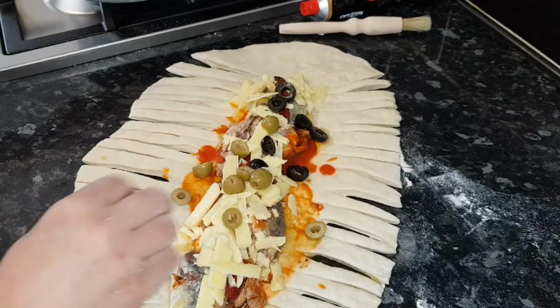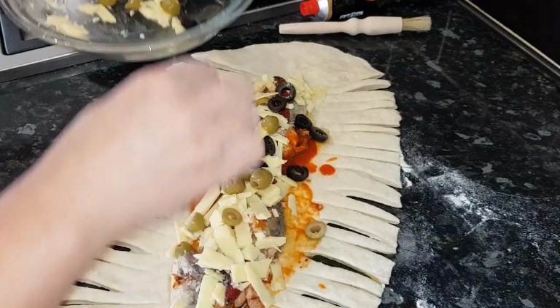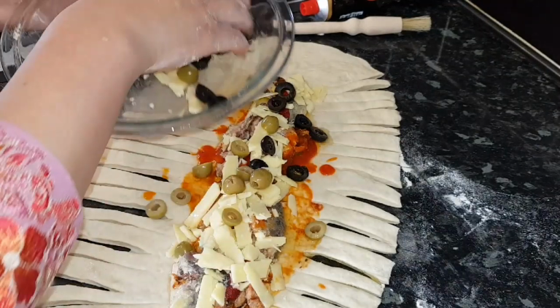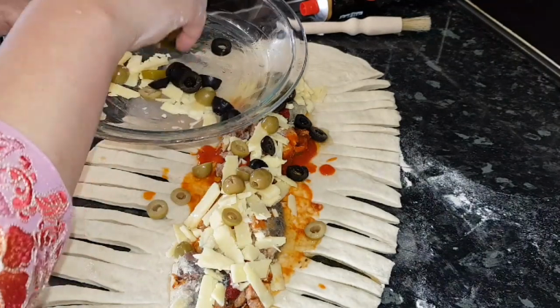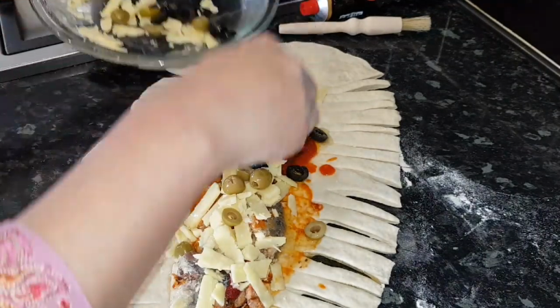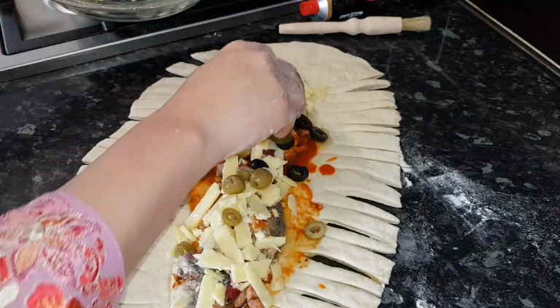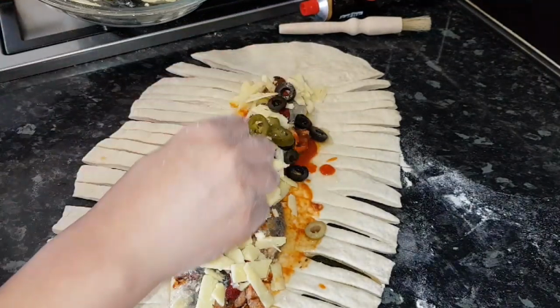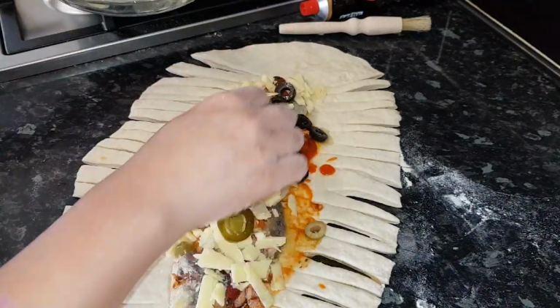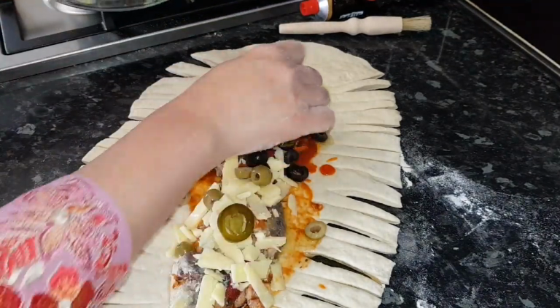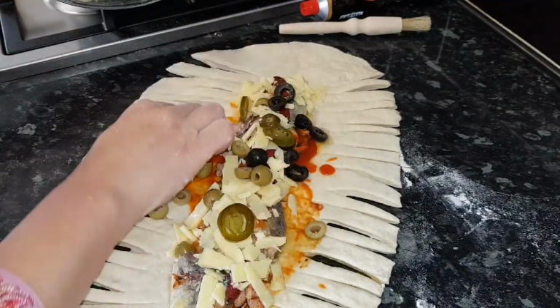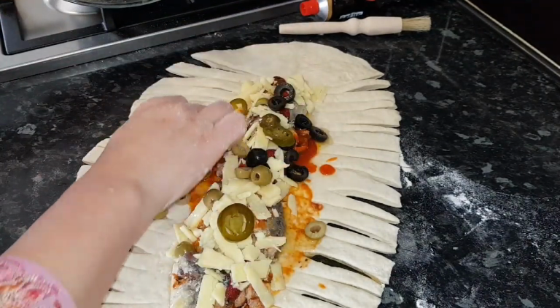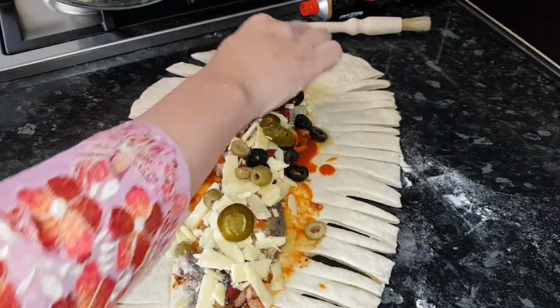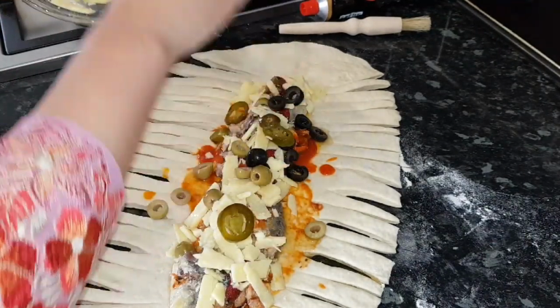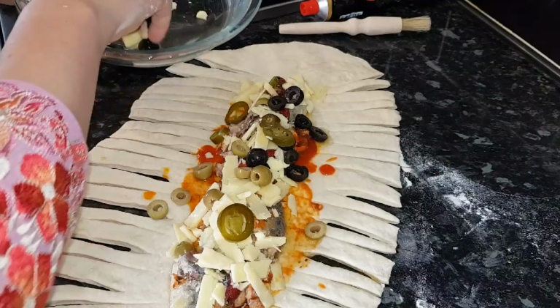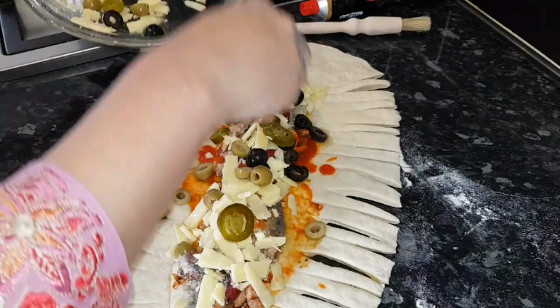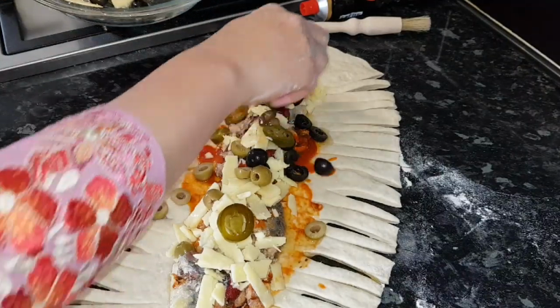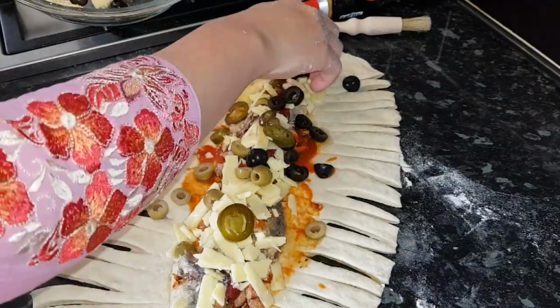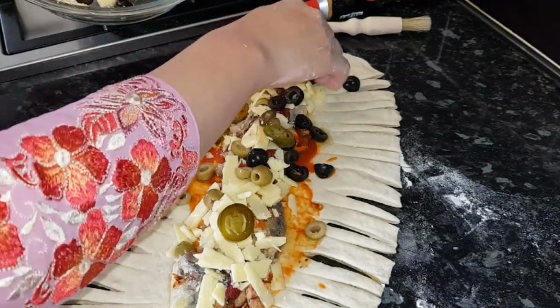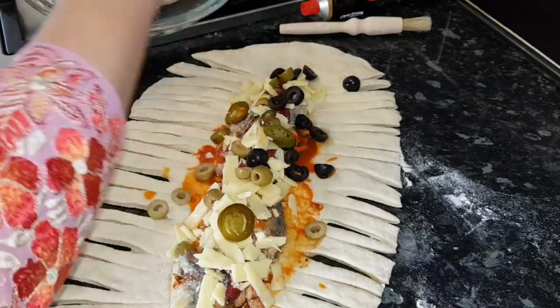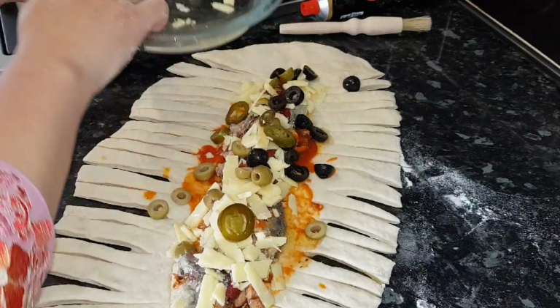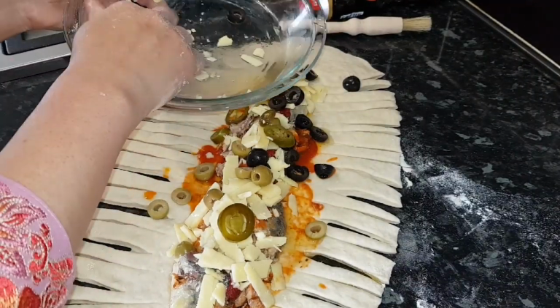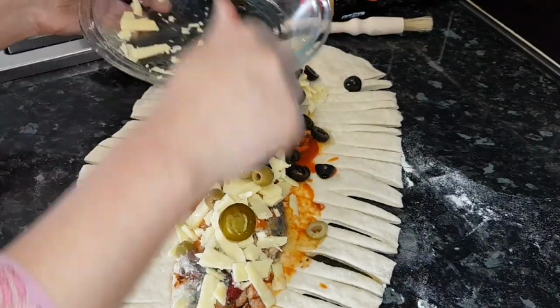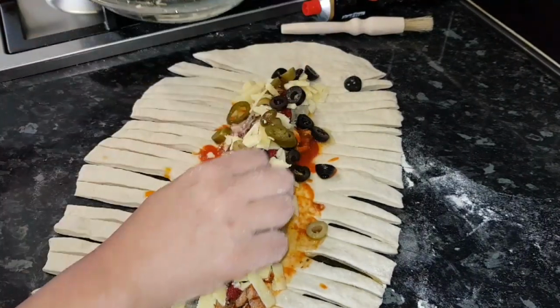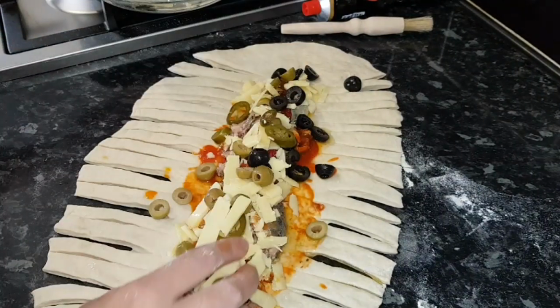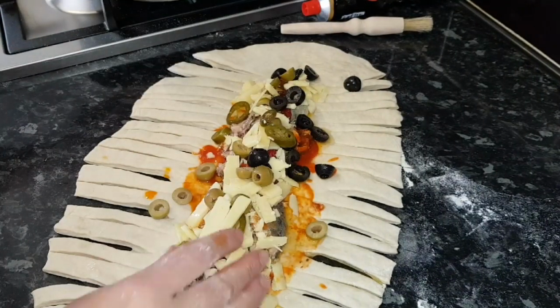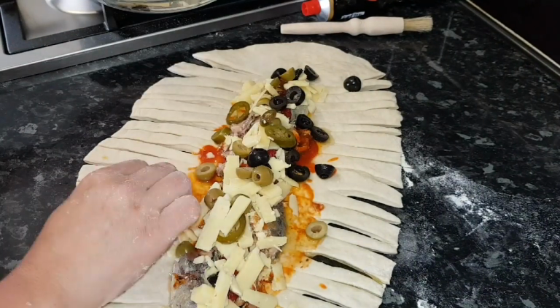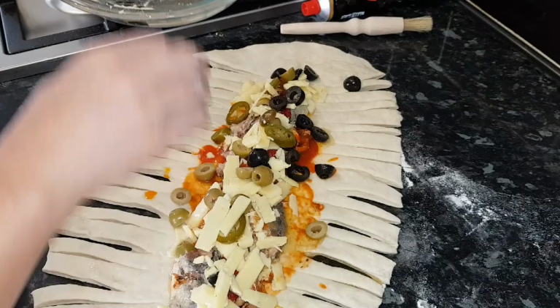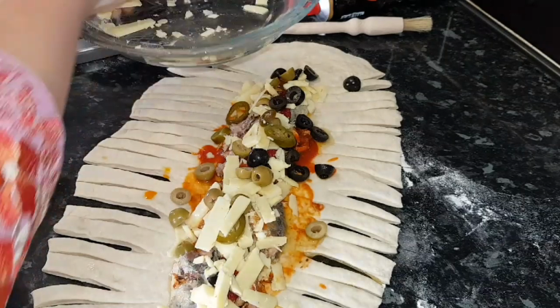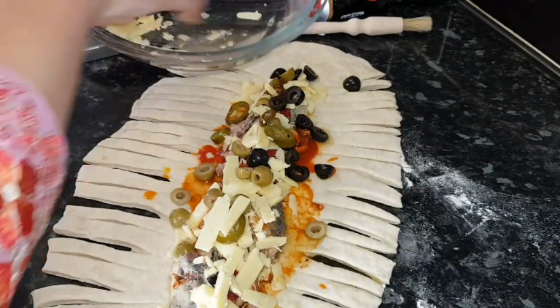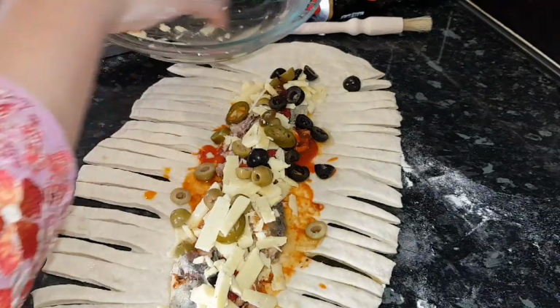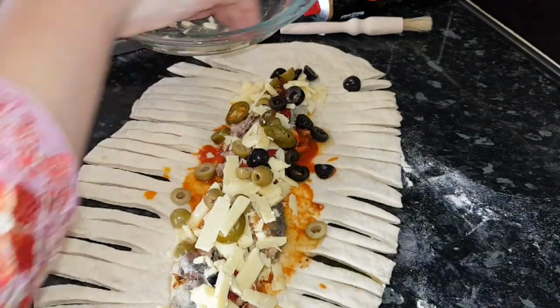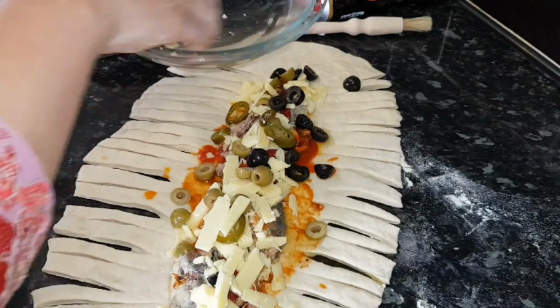I've also got some olives — black olives, green olives — and jalapeños as well. It's totally up to you, it's optional. My husband likes olives, so that's why I'm using them in this stuffed bread.